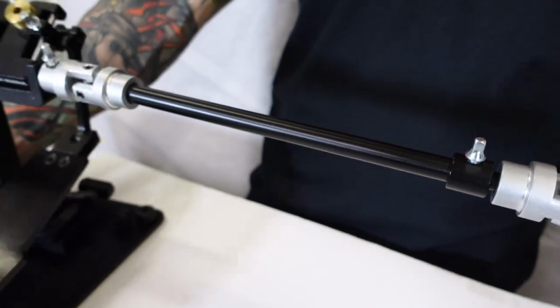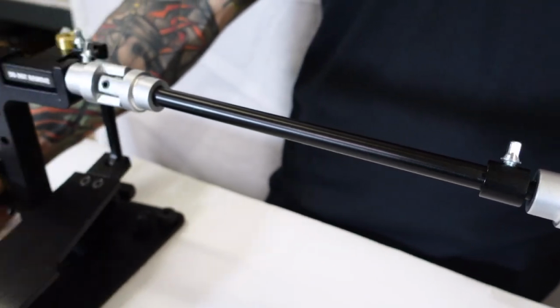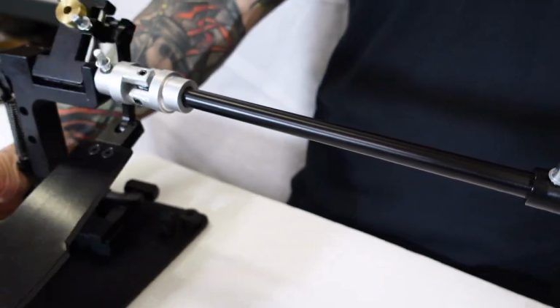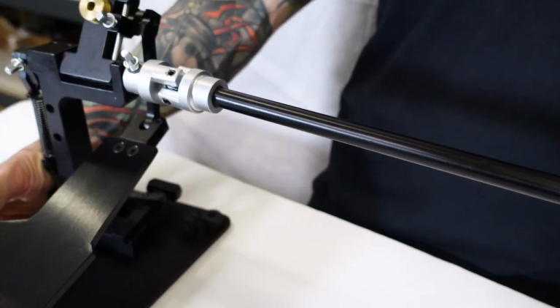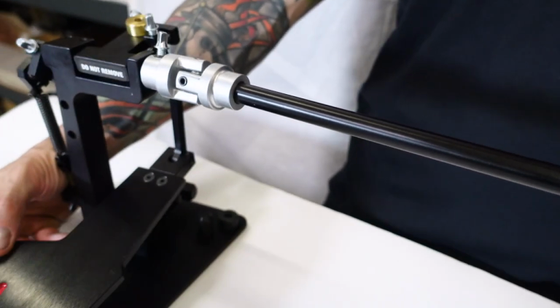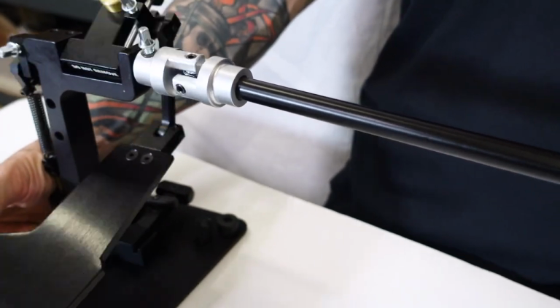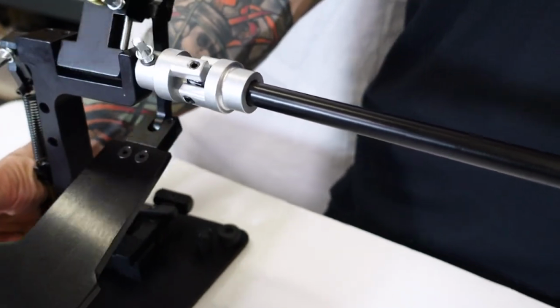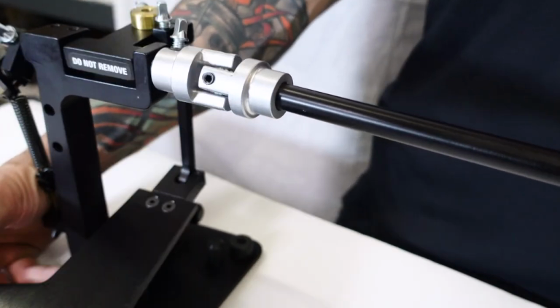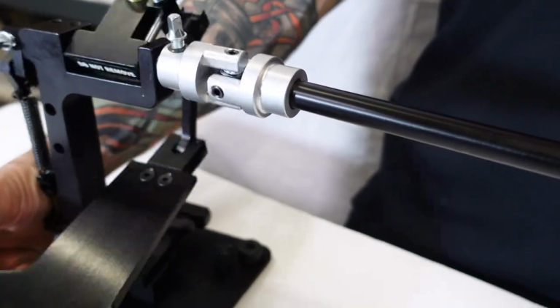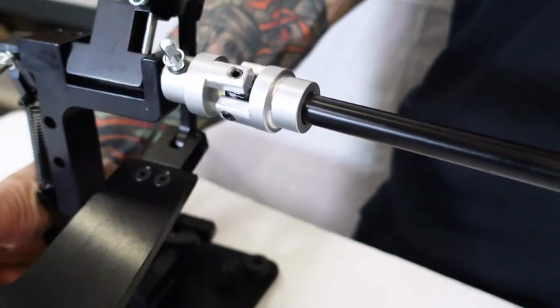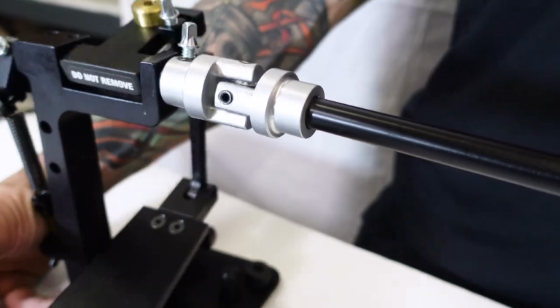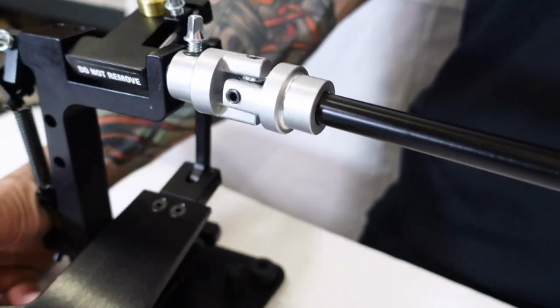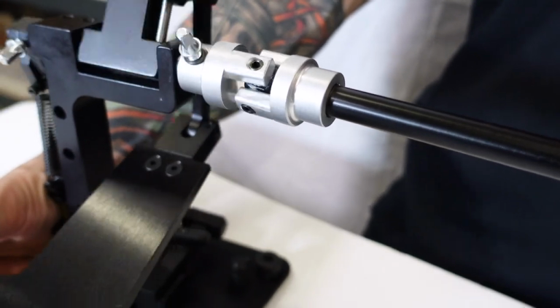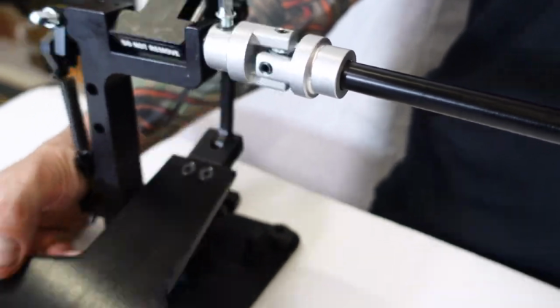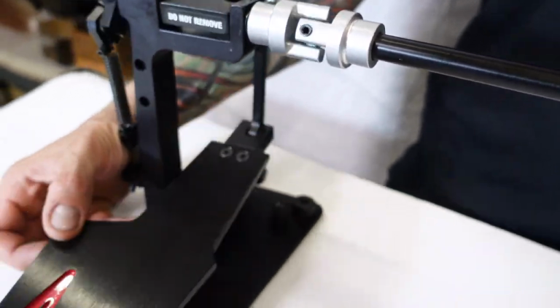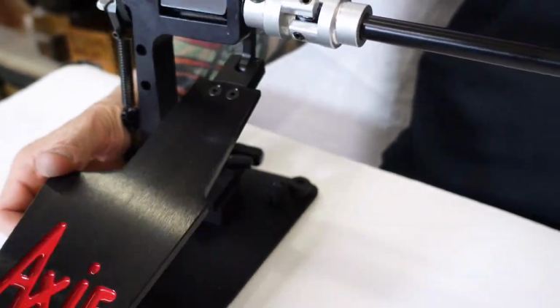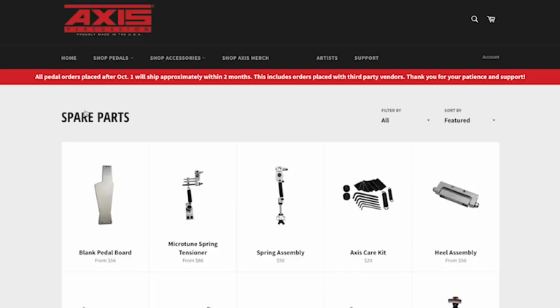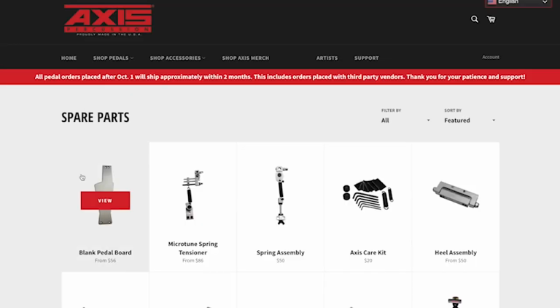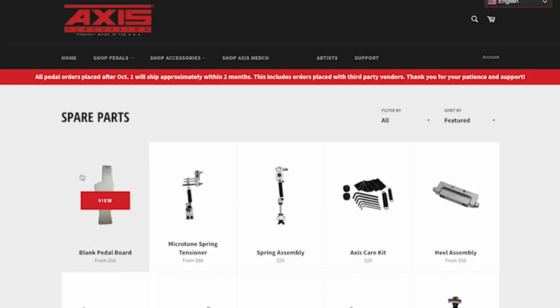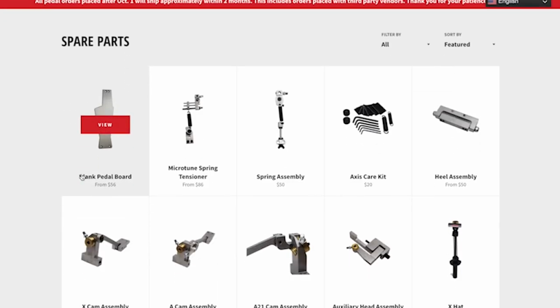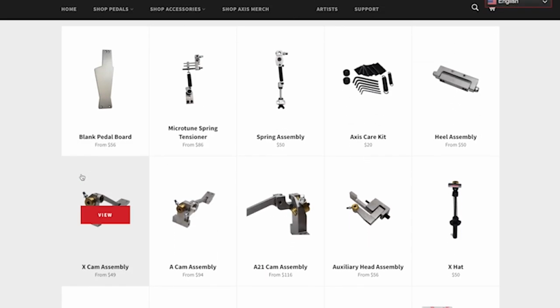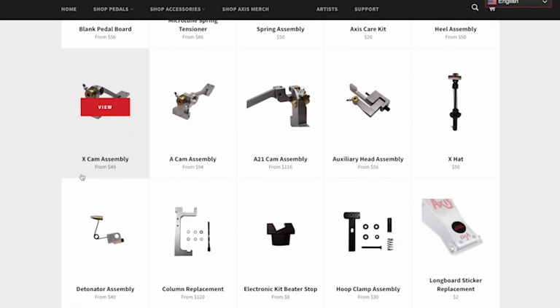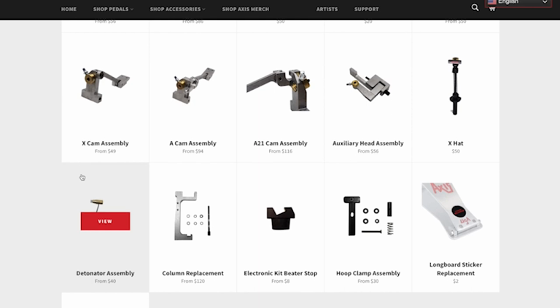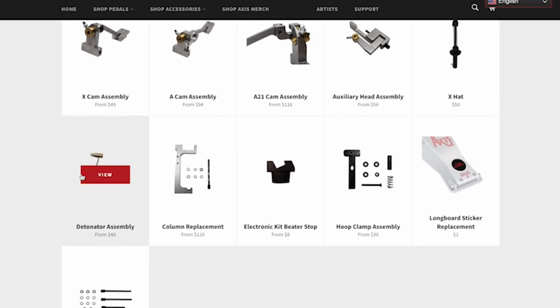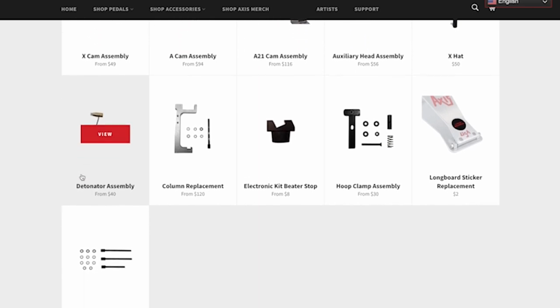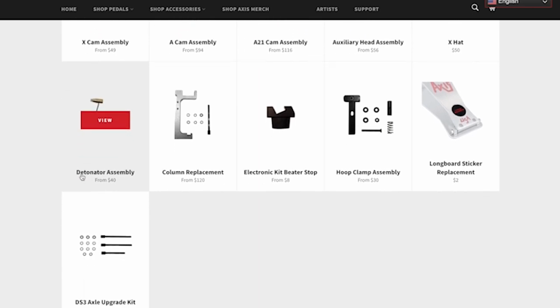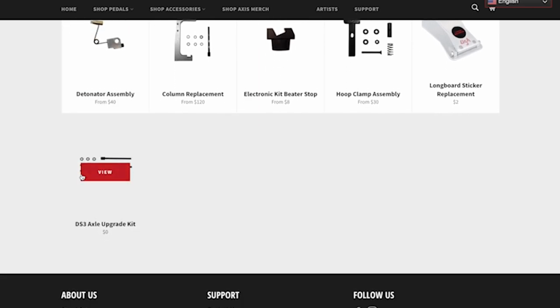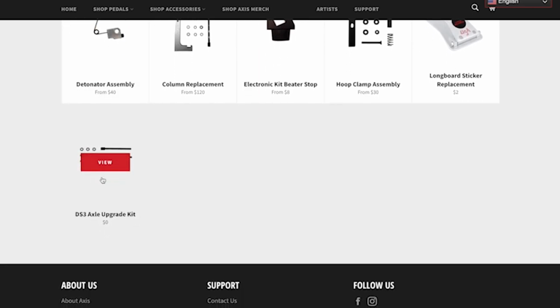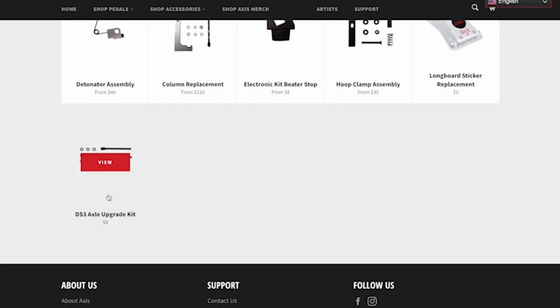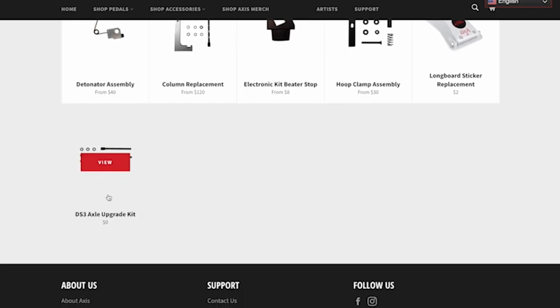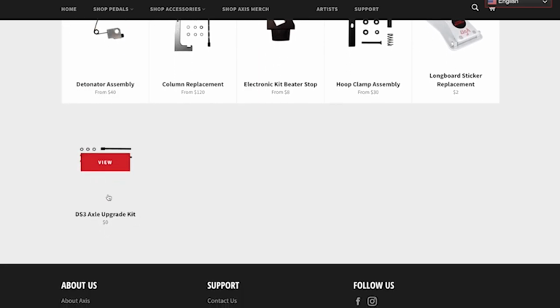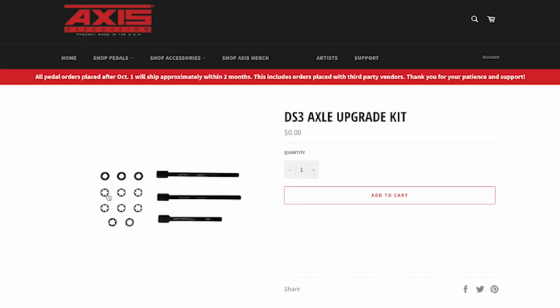Retrofitting your old pedals to fit the DS3 is no easy task and is not something we recommend. For those of you brave enough, we did create the DS3 axle upgrade kit, which can be found in the link below.